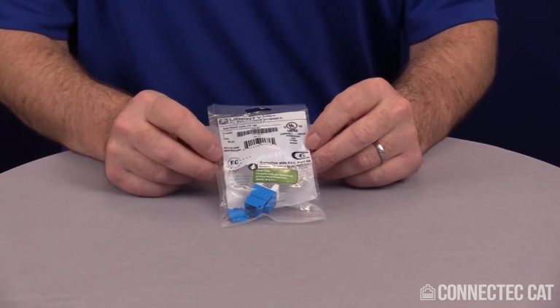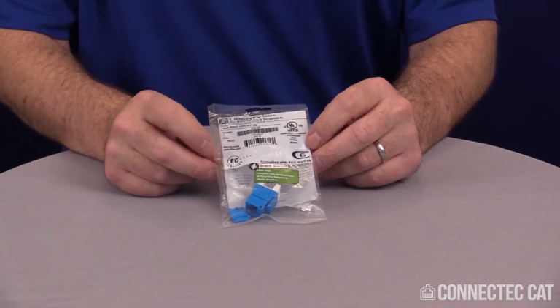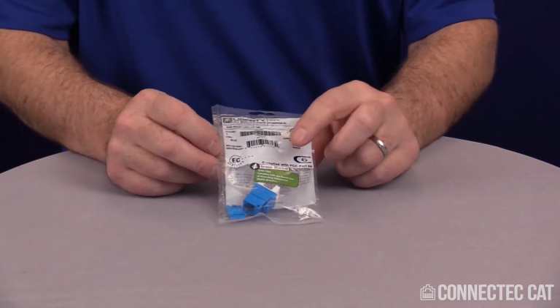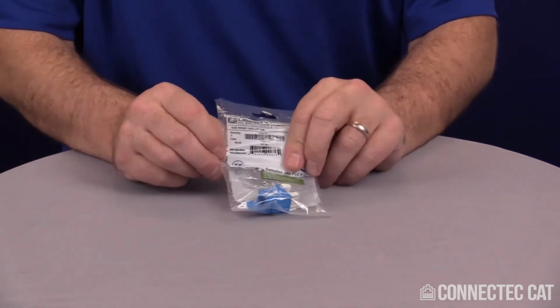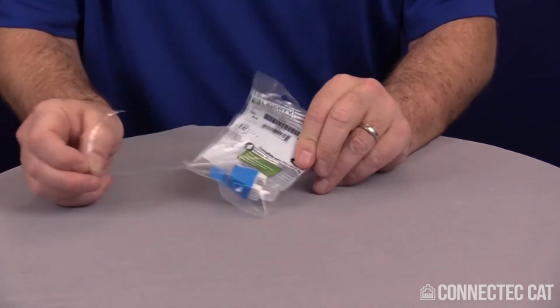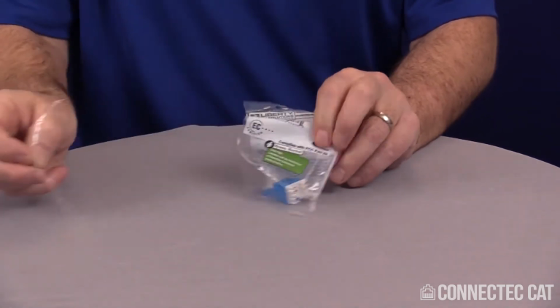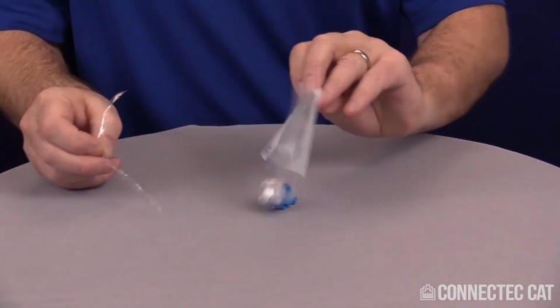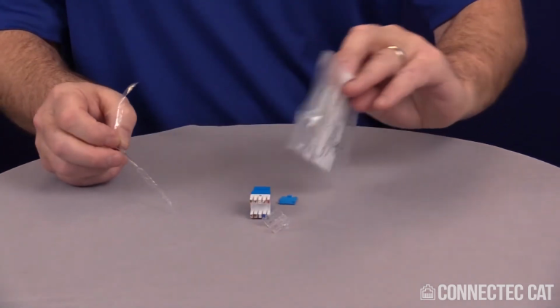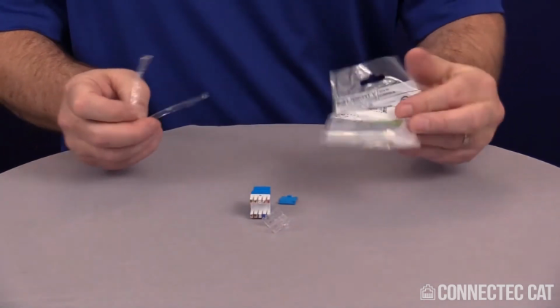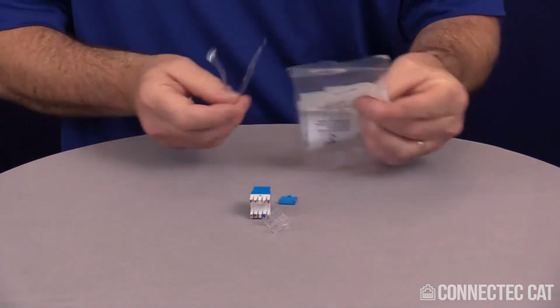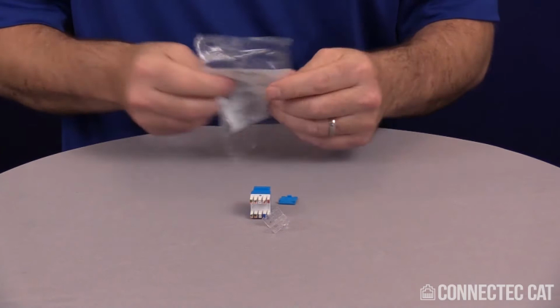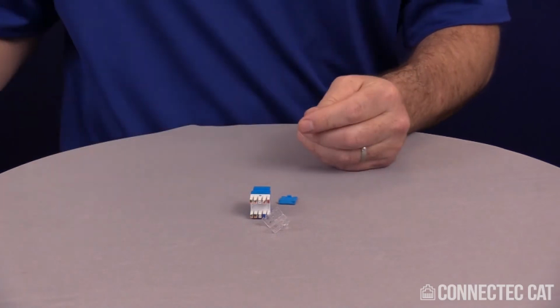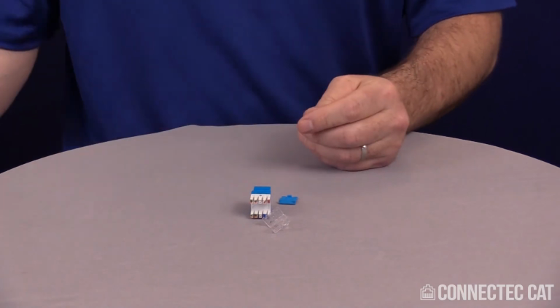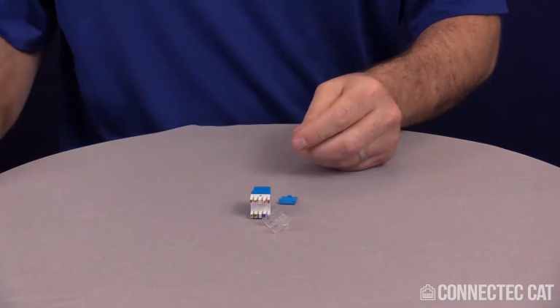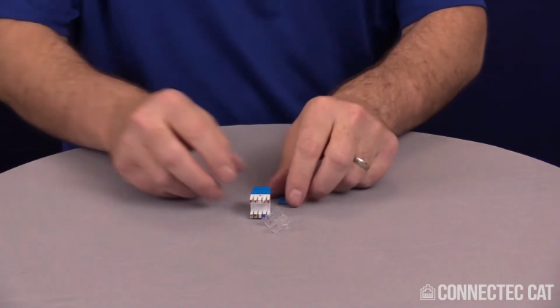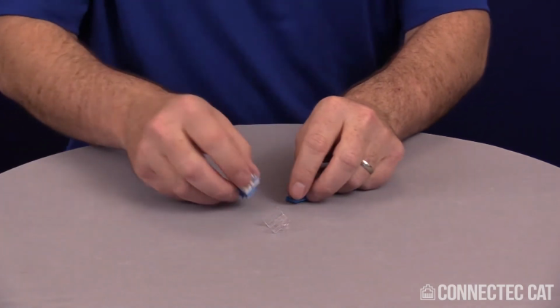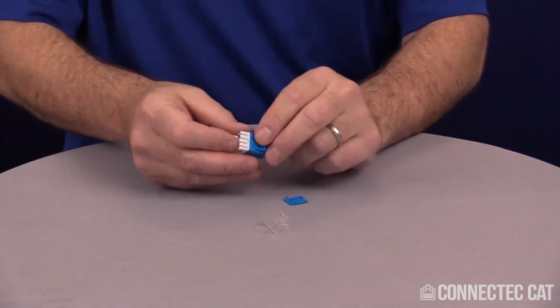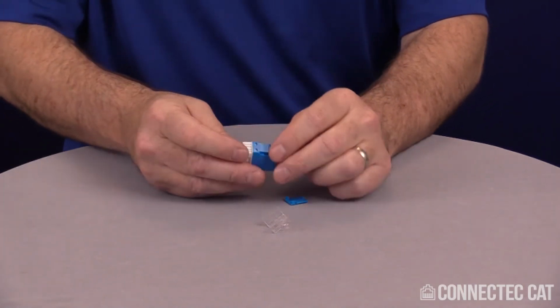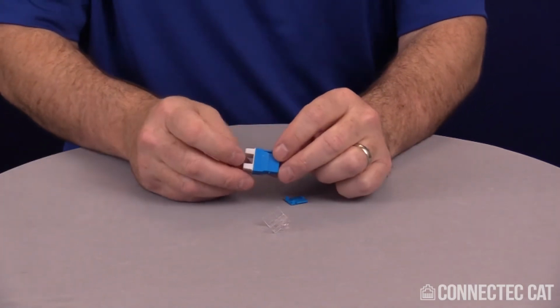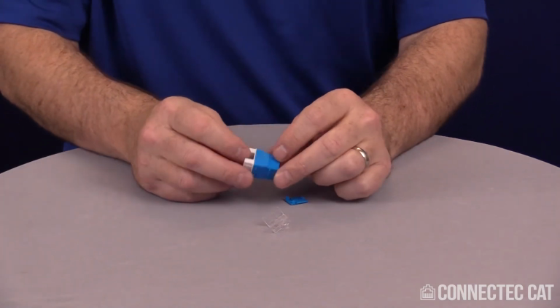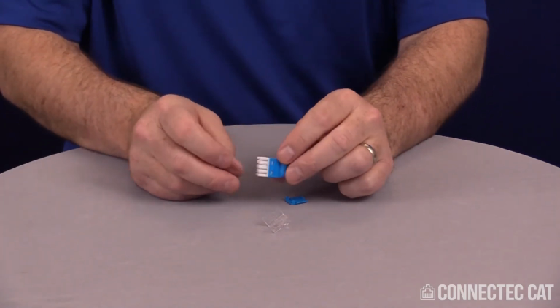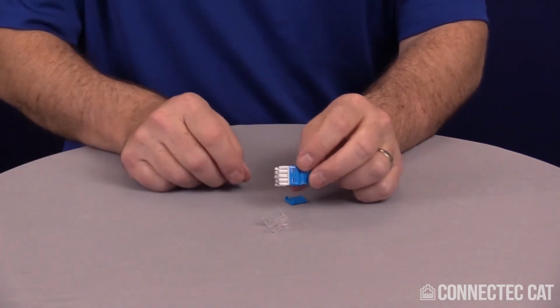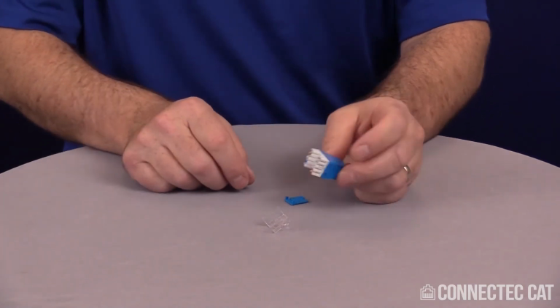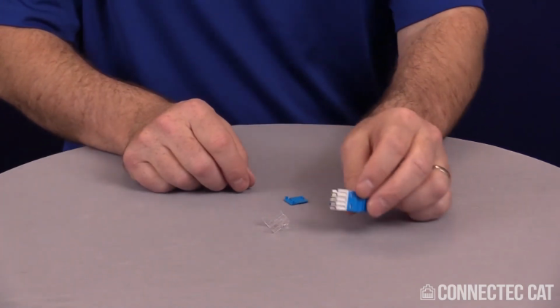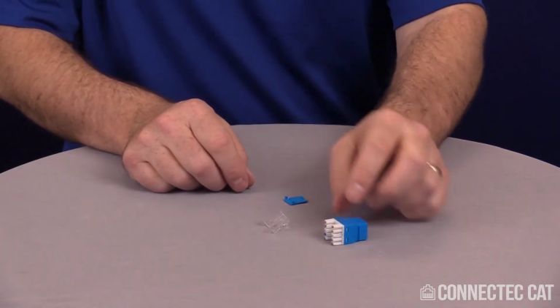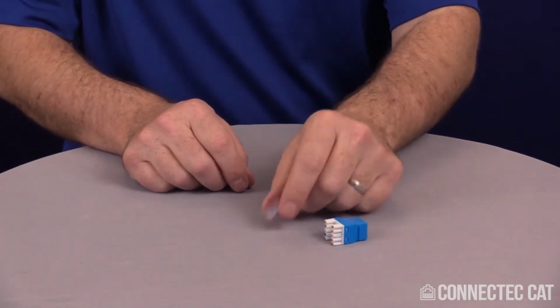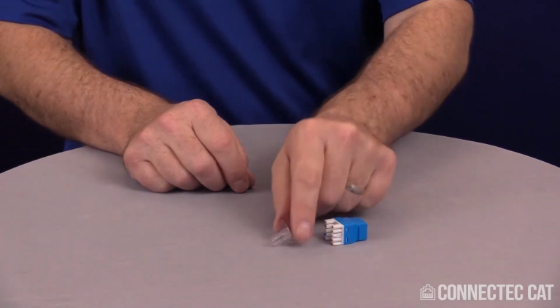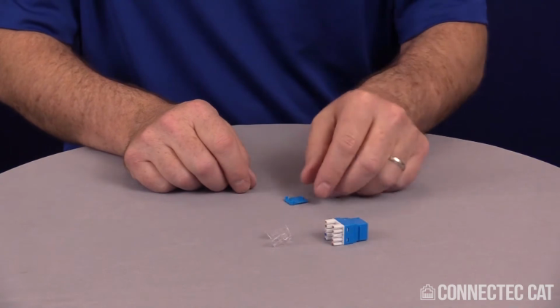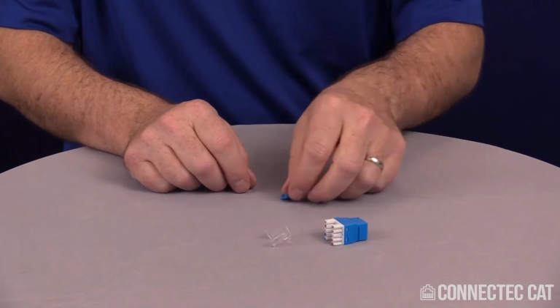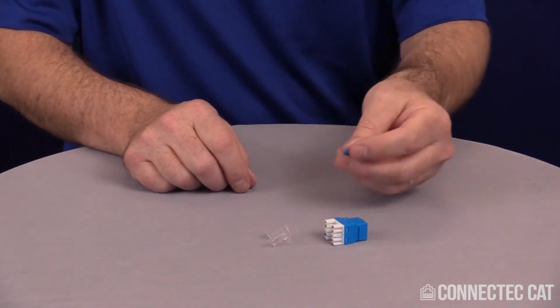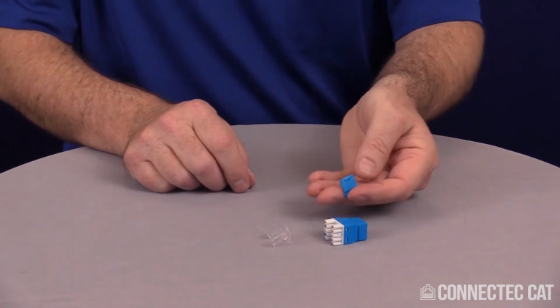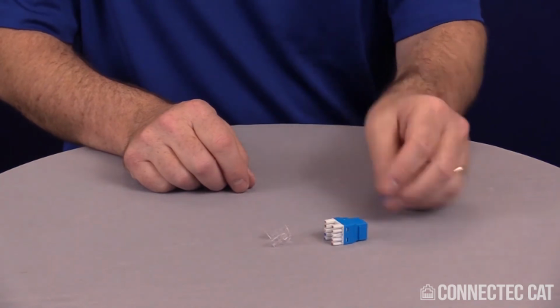One side of the bag is perforated, so you can rip it off and dump out the product. With this particular unshielded Cat 6 Jack, it's going to be very simple. You have a connector body, a strain relief, and a dust cap.